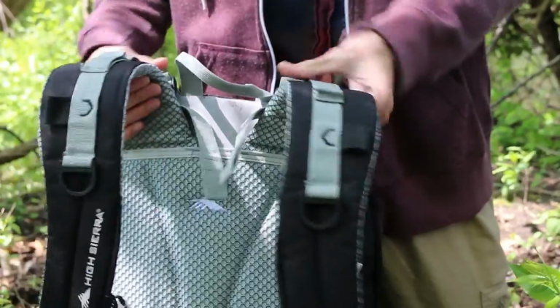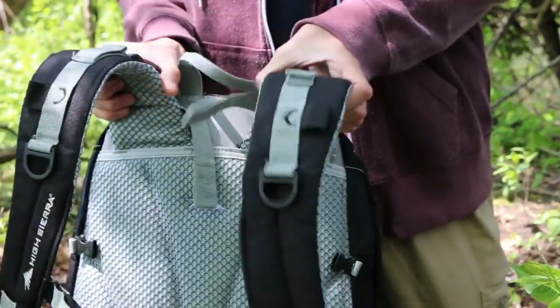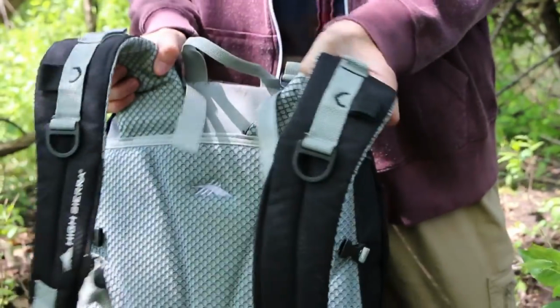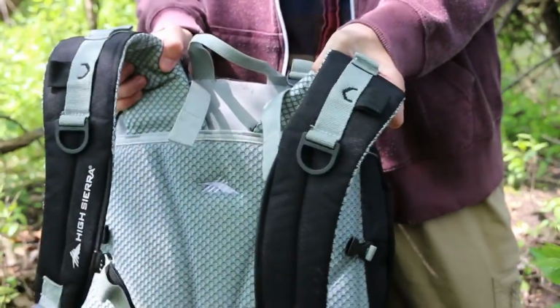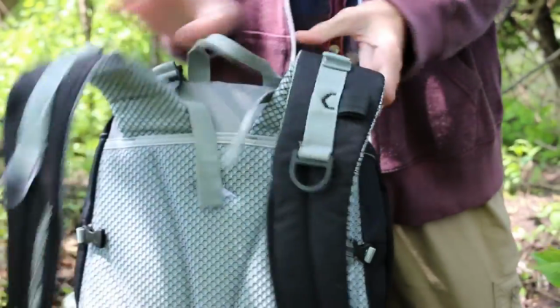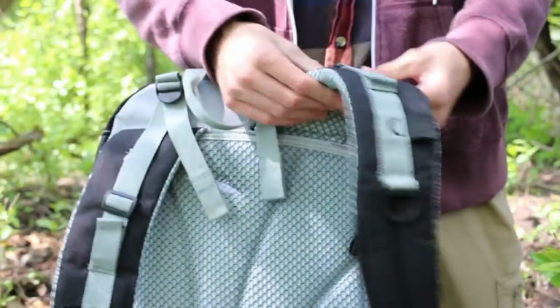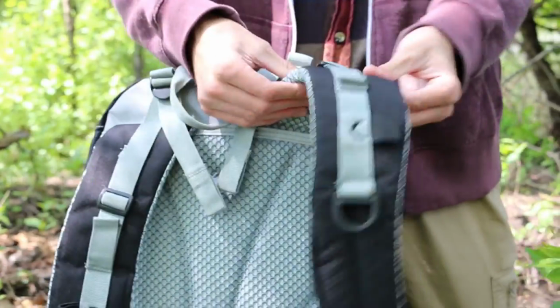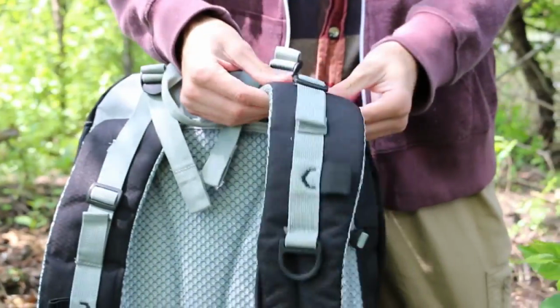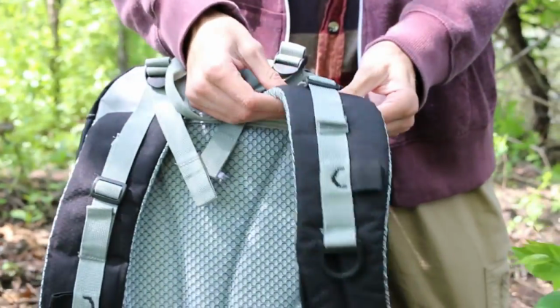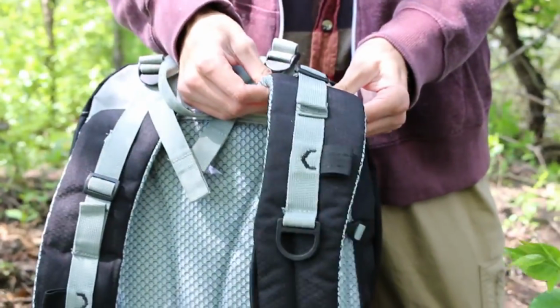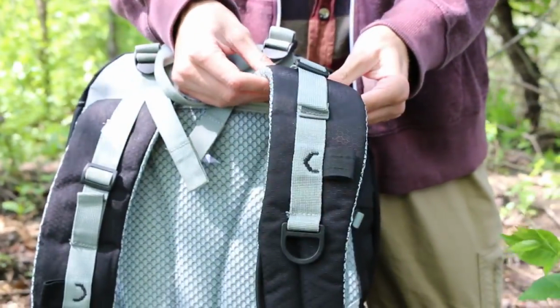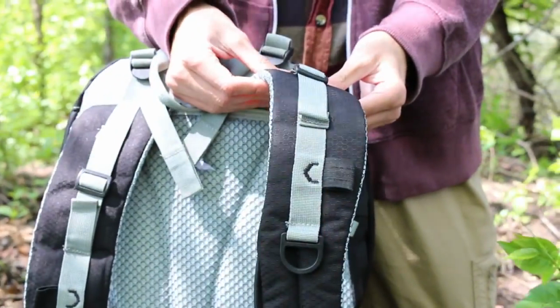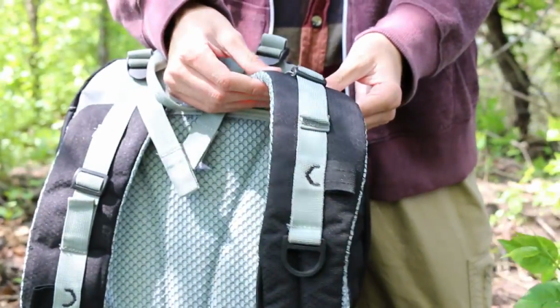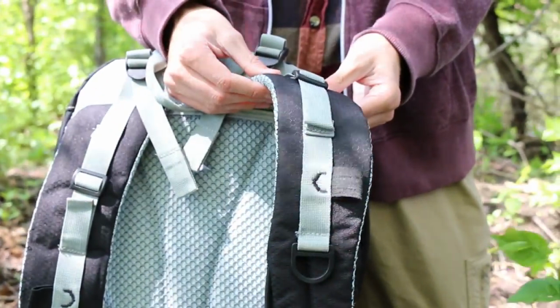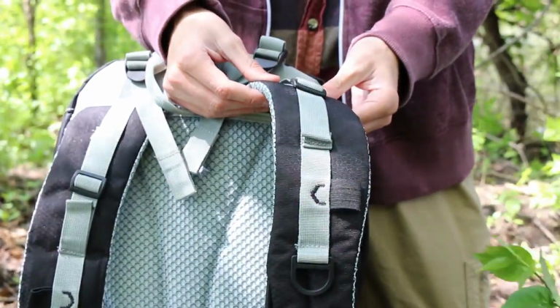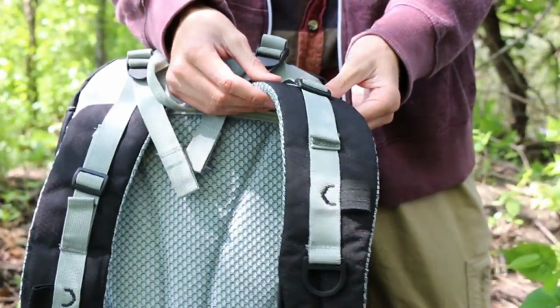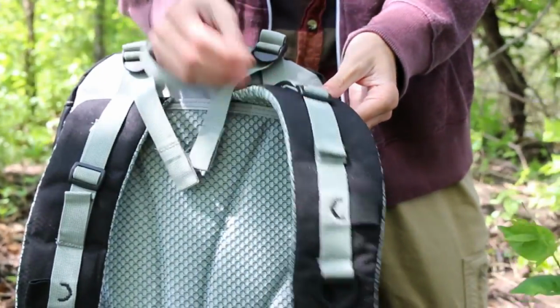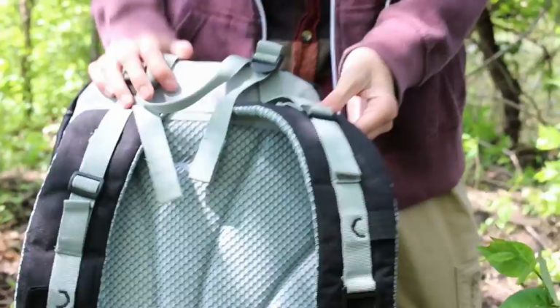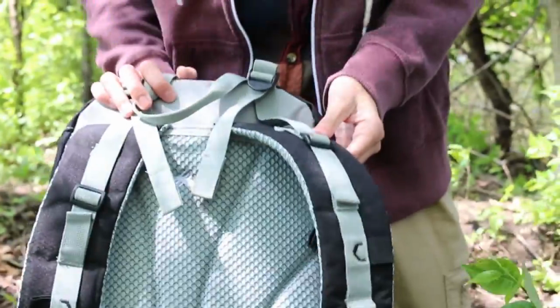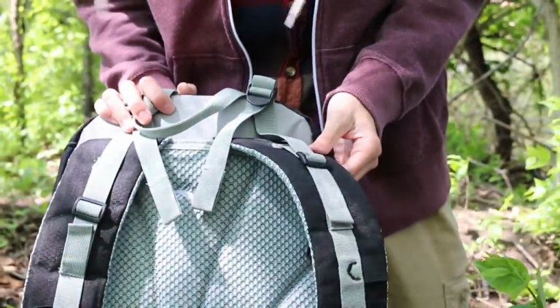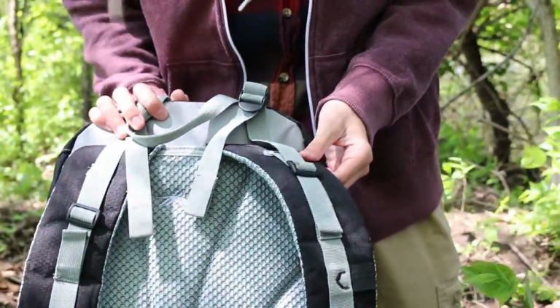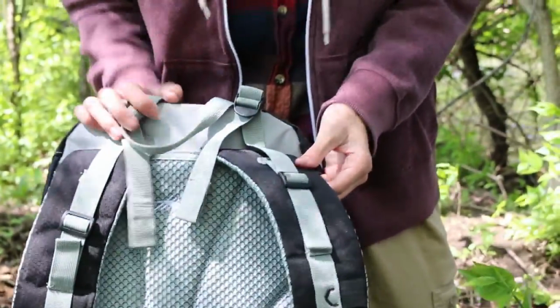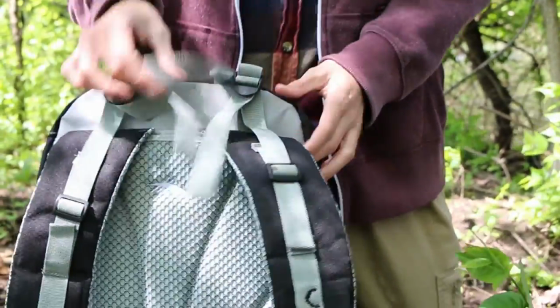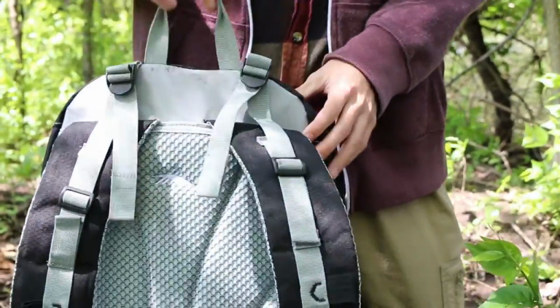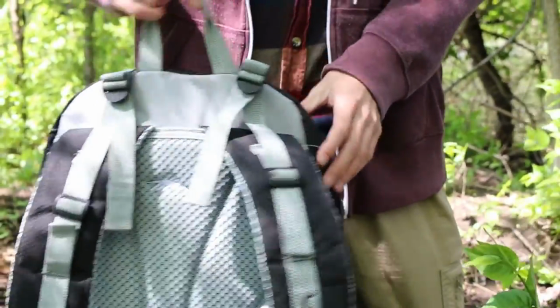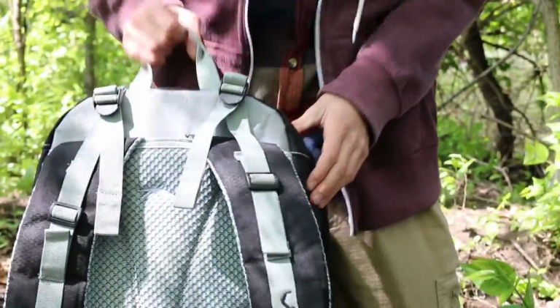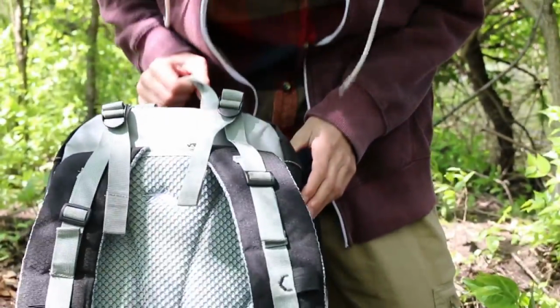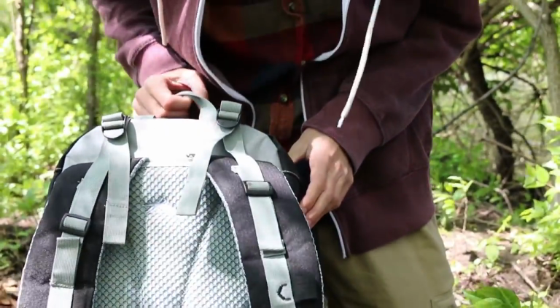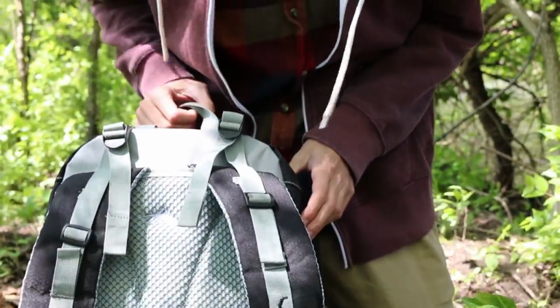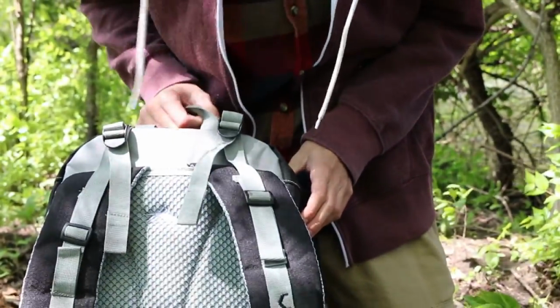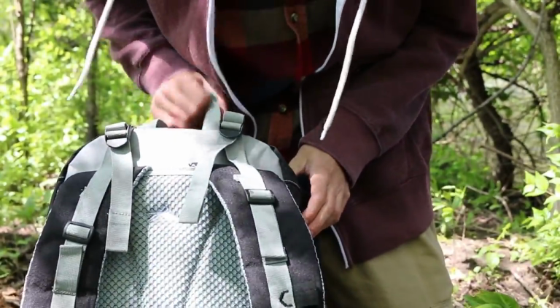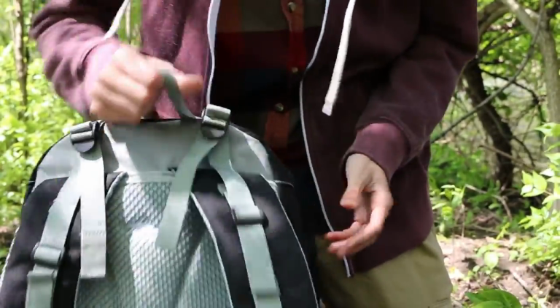A lot of backpacks do that — it spreads the weight around evenly on your shoulders so it does feel better if you've got a lot of heavy stuff in the pack.